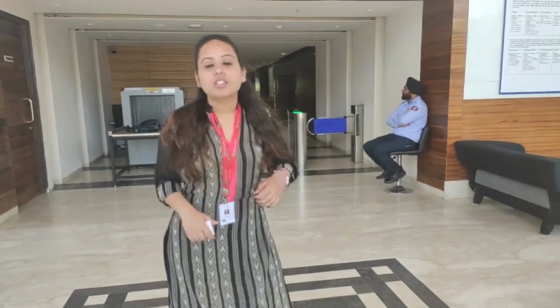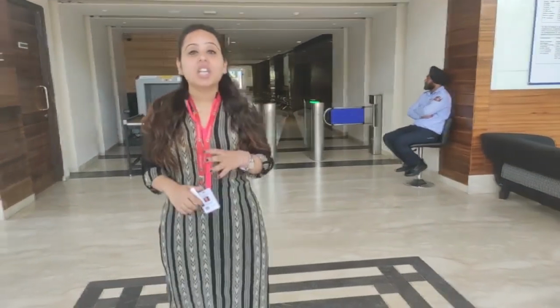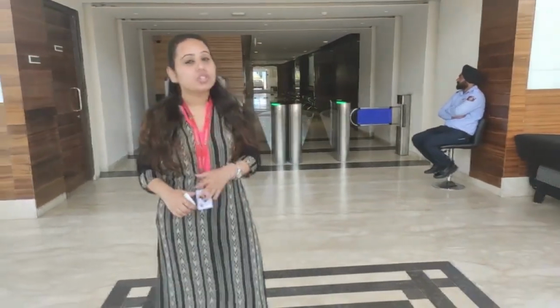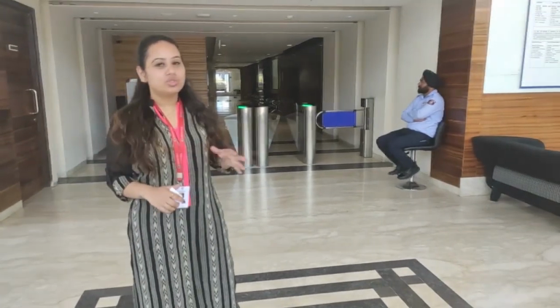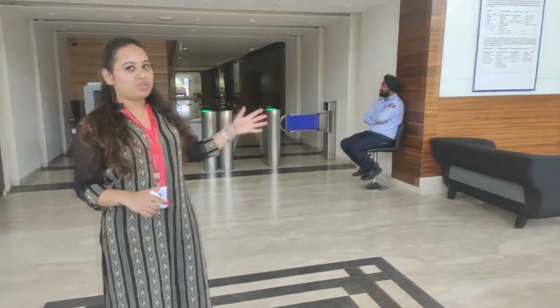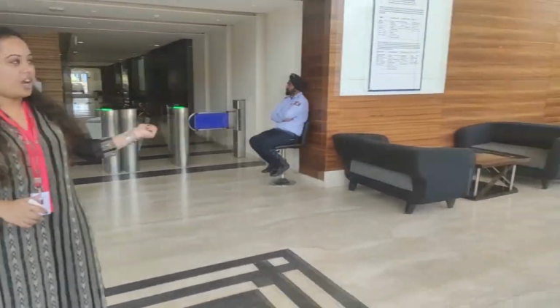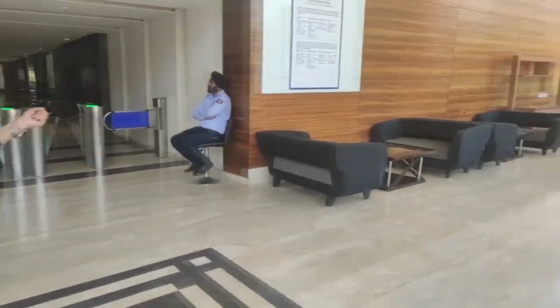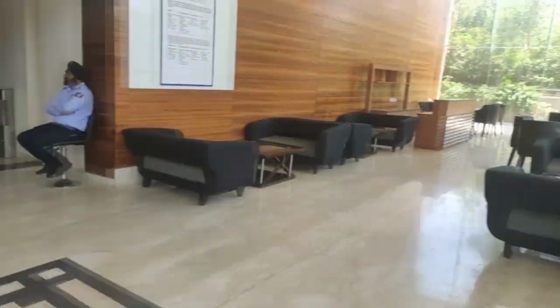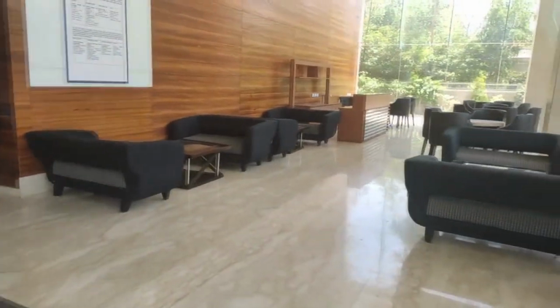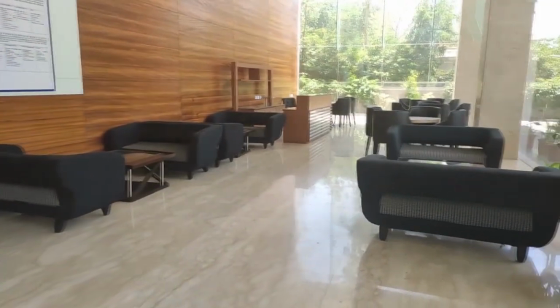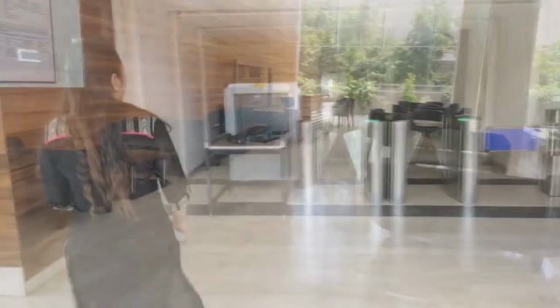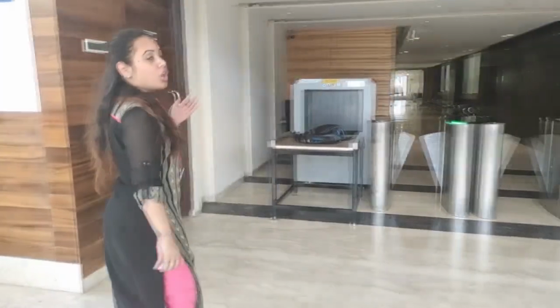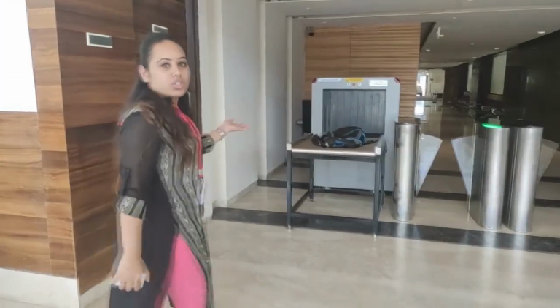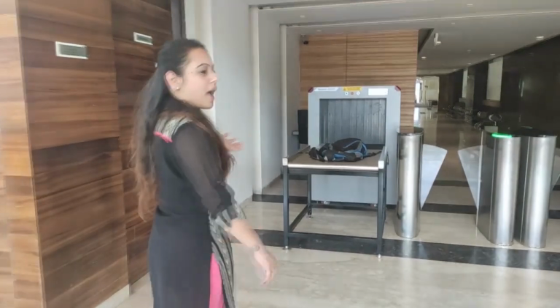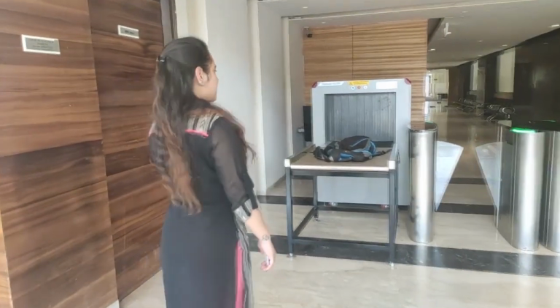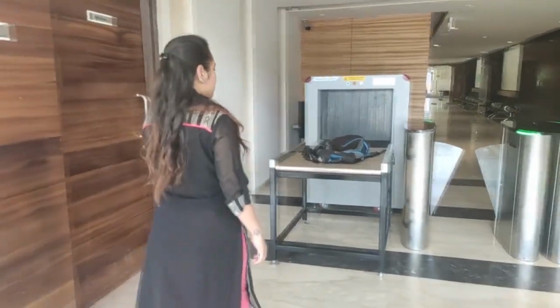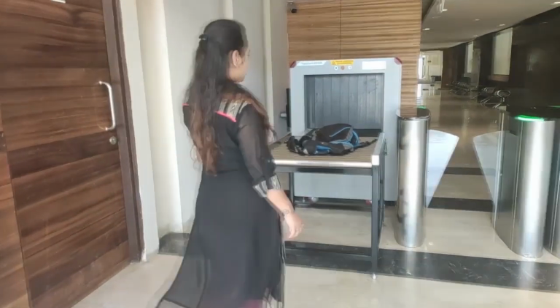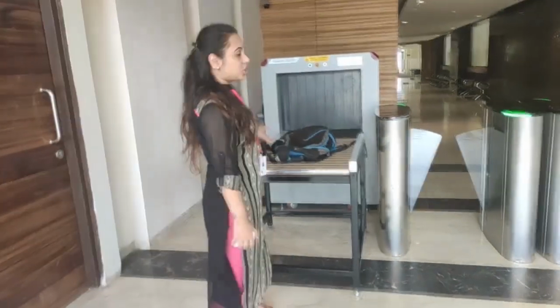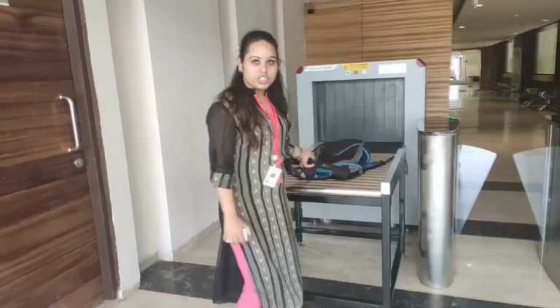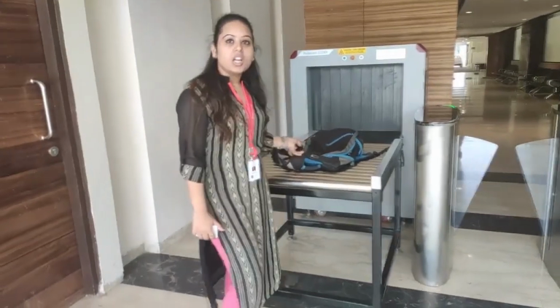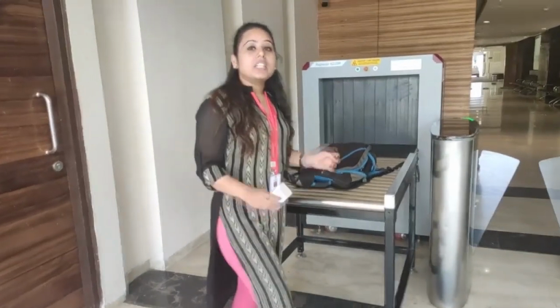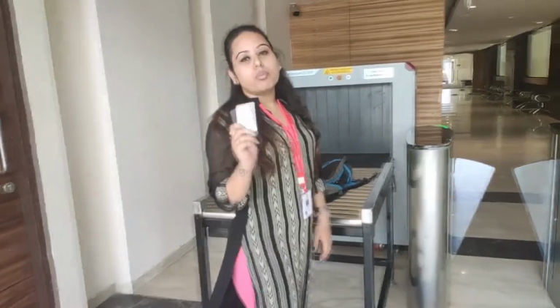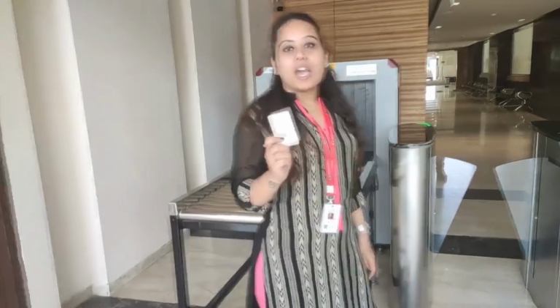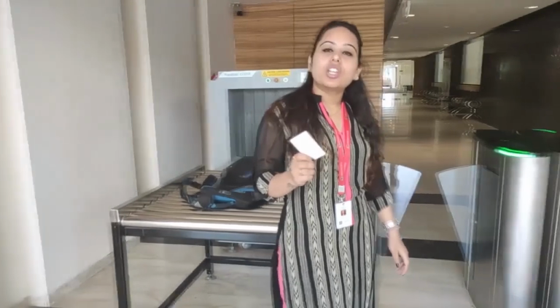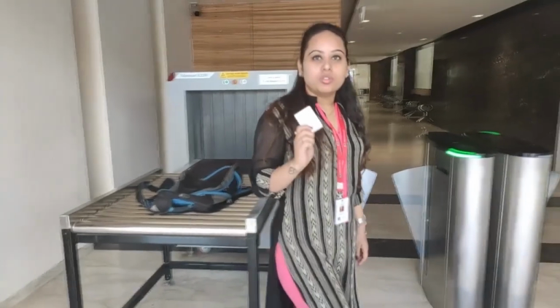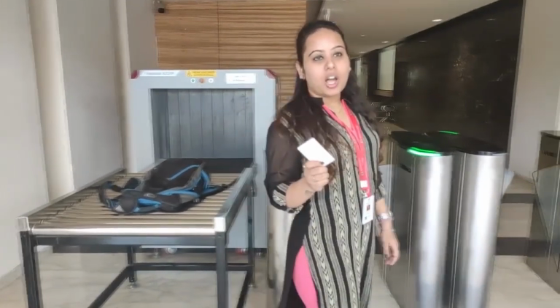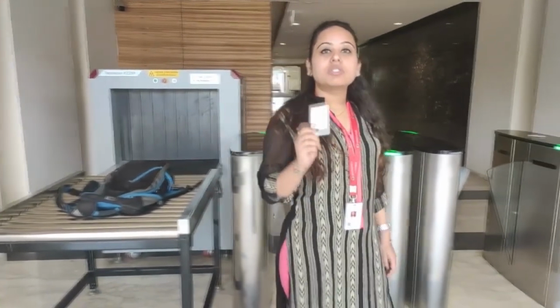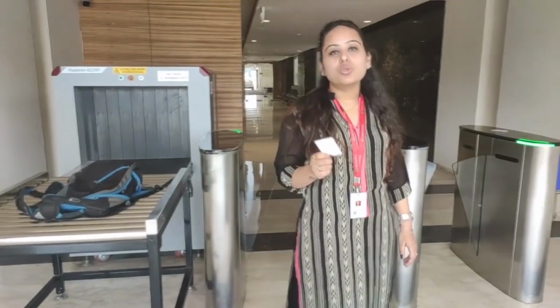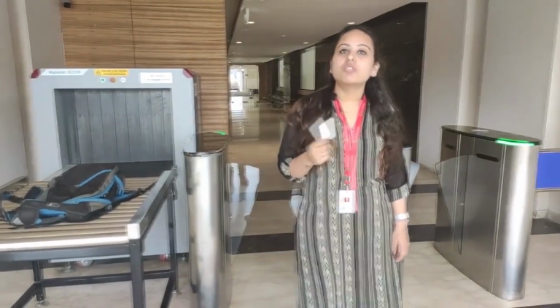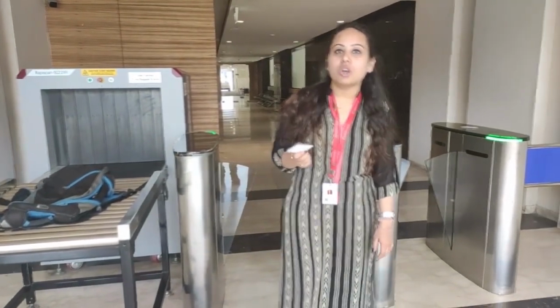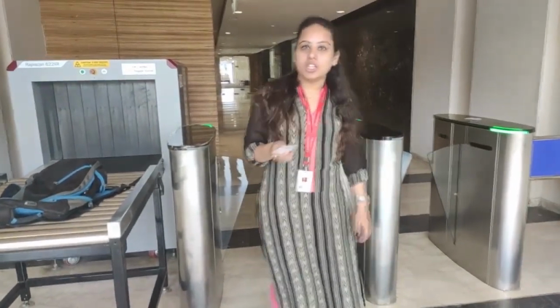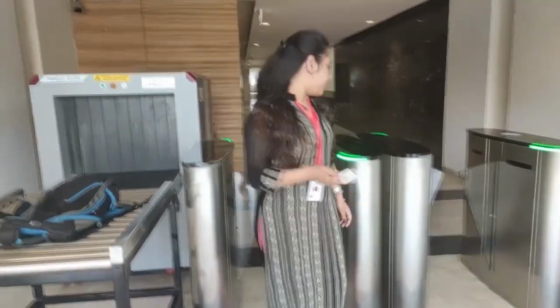This building has got a huge reception area. We've also got a backscanner machine for security check, and each employee has got their own punch cards which they can use to move in and out of the office.